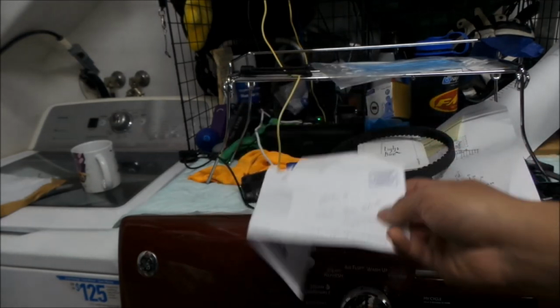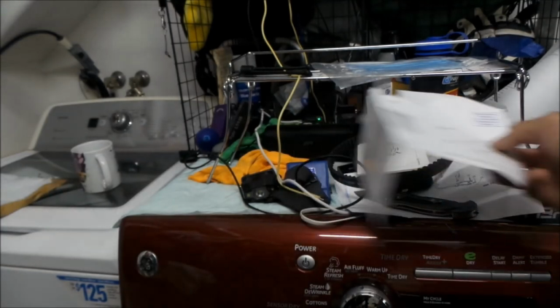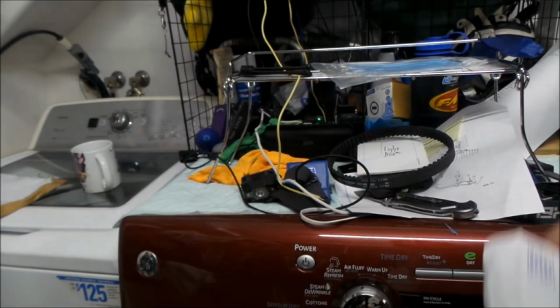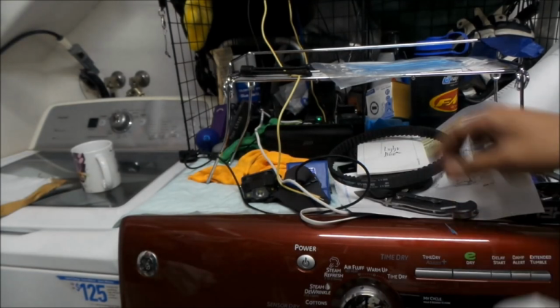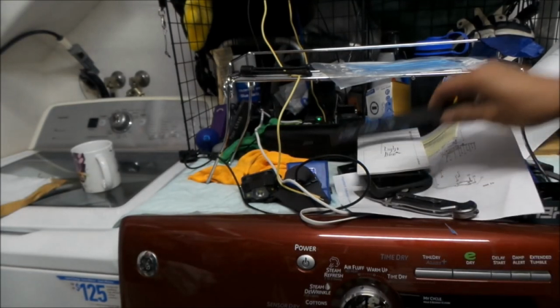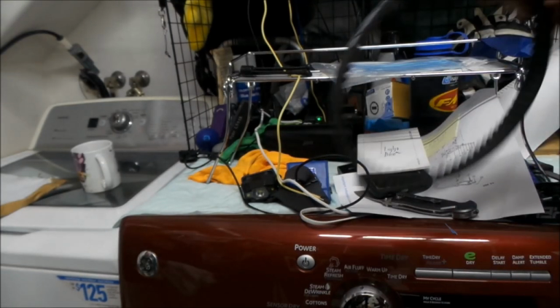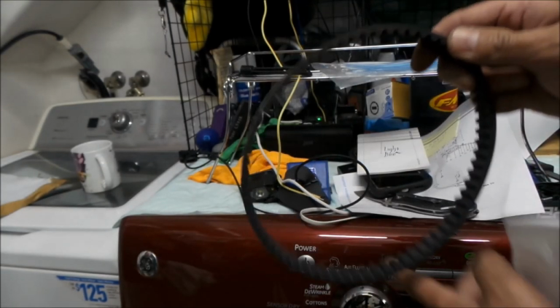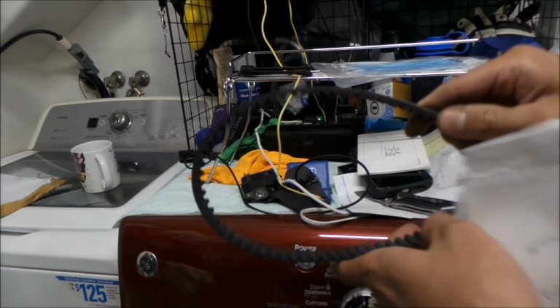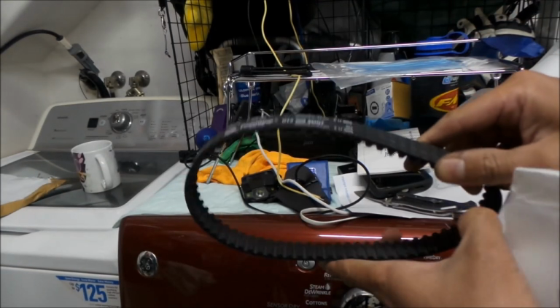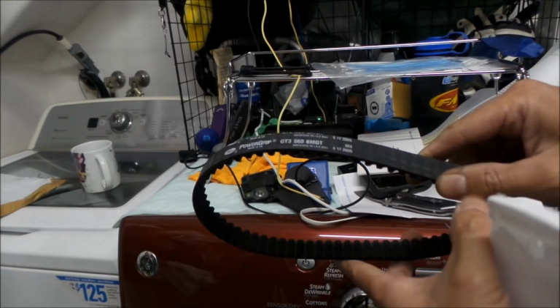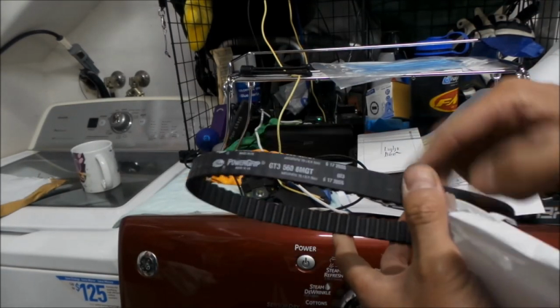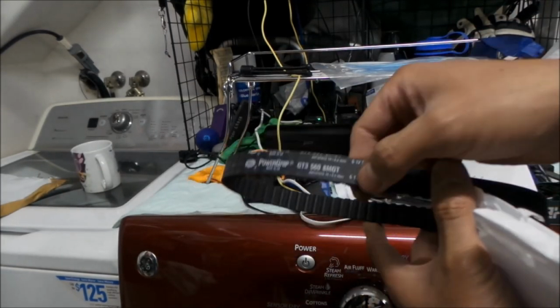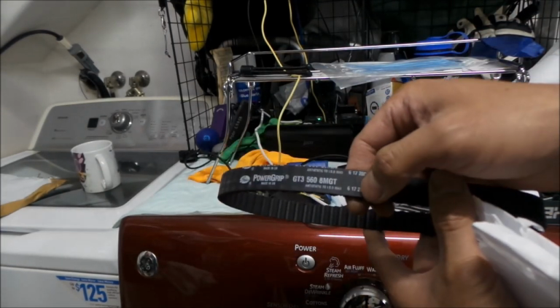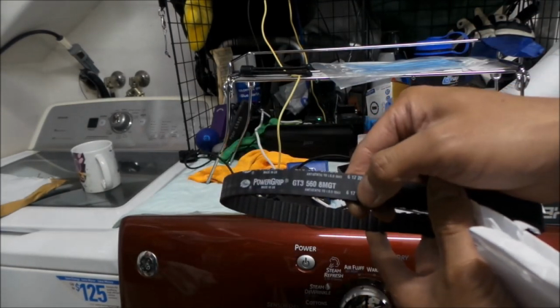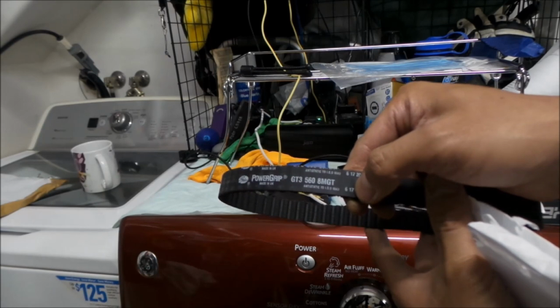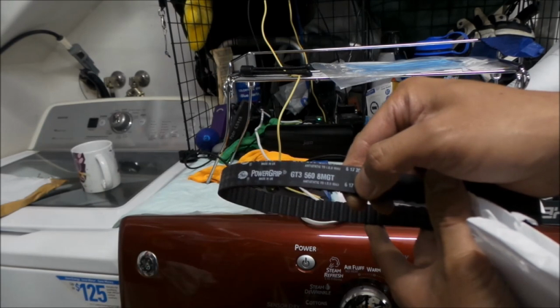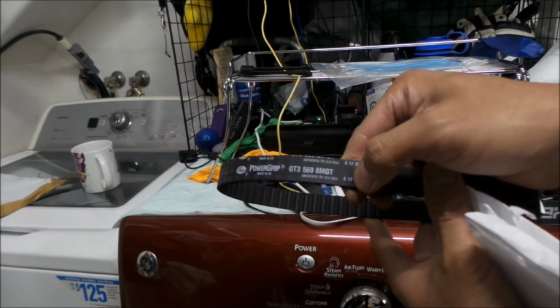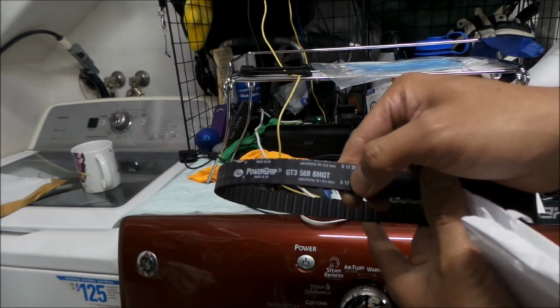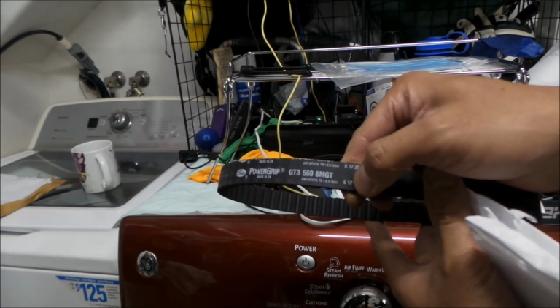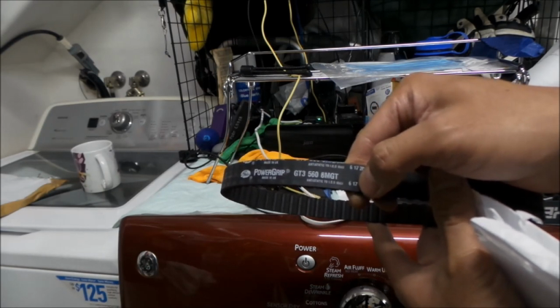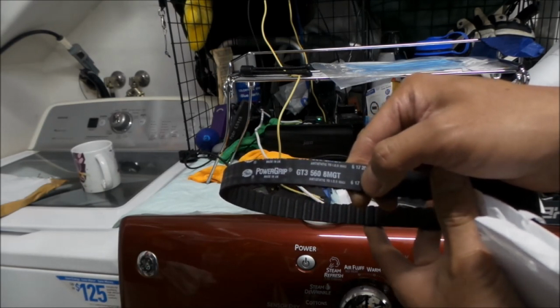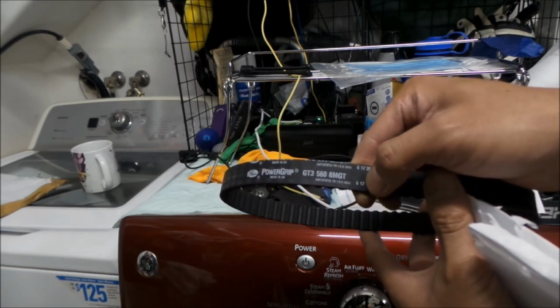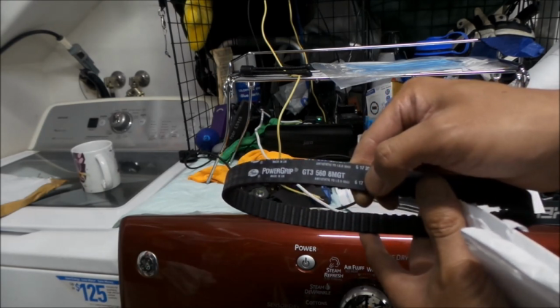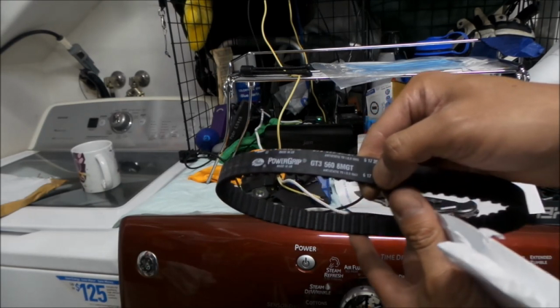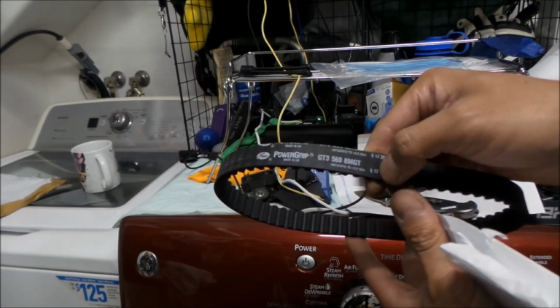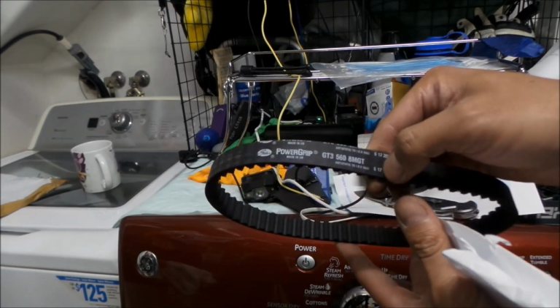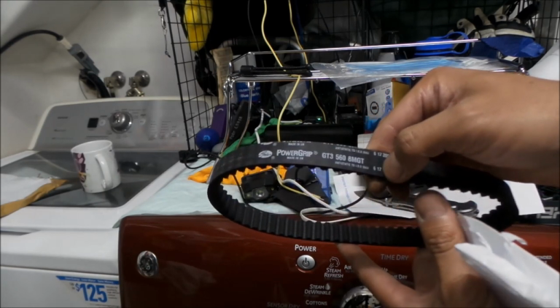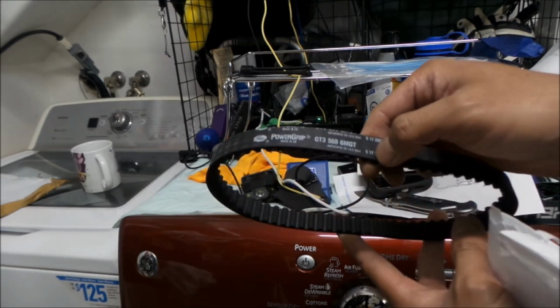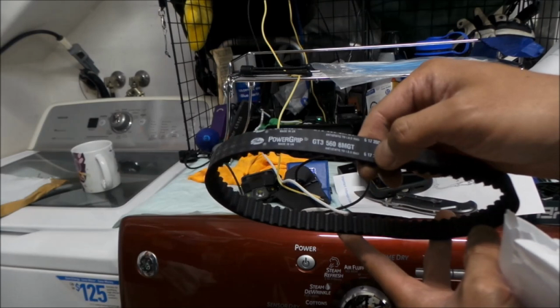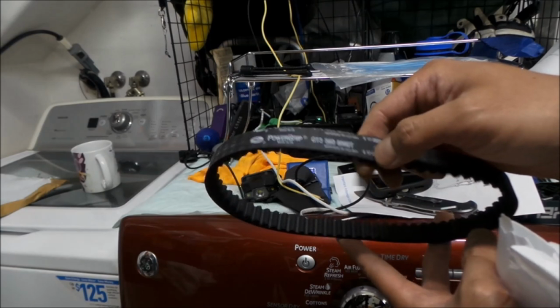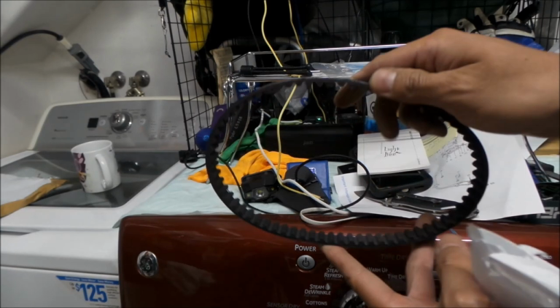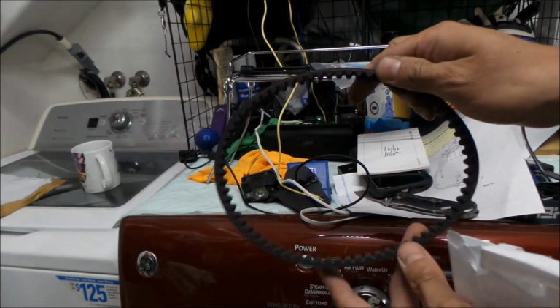What I'm thinking is they probably bought the 20 millimeter belt stock and cut it down — this says 17 here. So I'm thinking this is a custom belt made by Gates in the UK. I don't think you can get these in the United States.